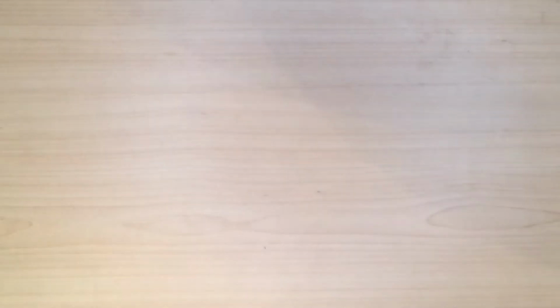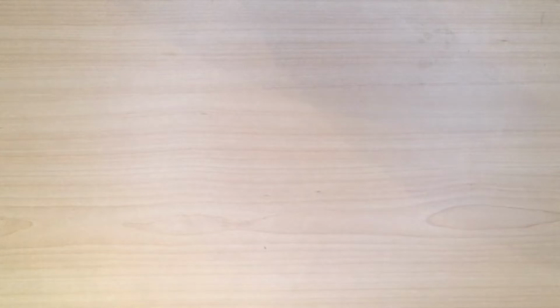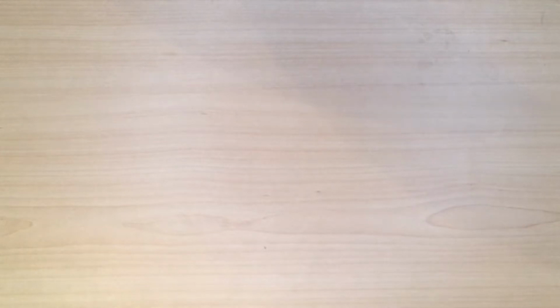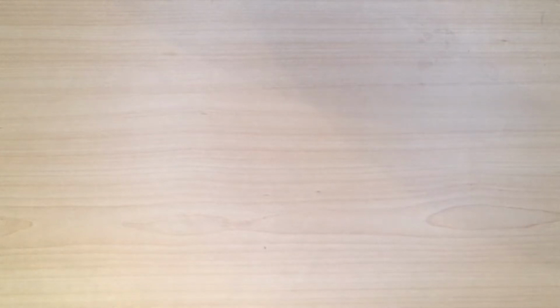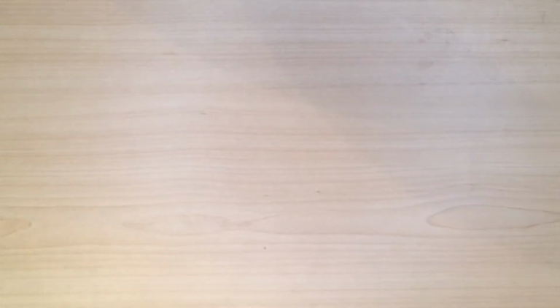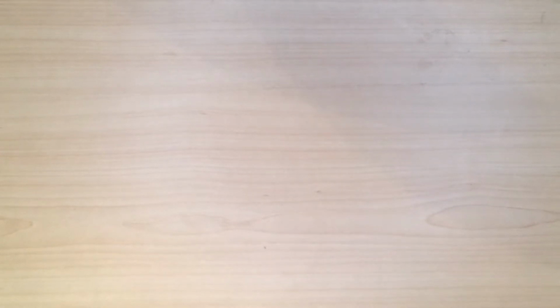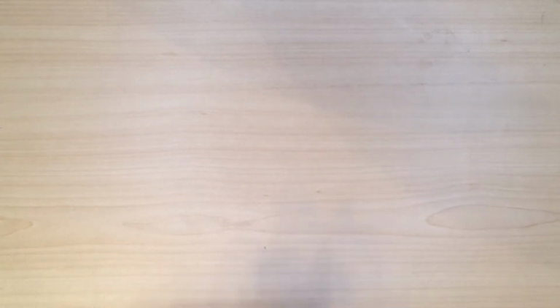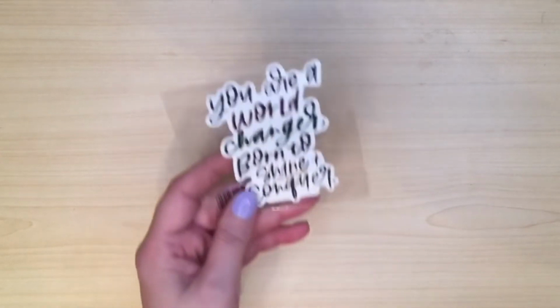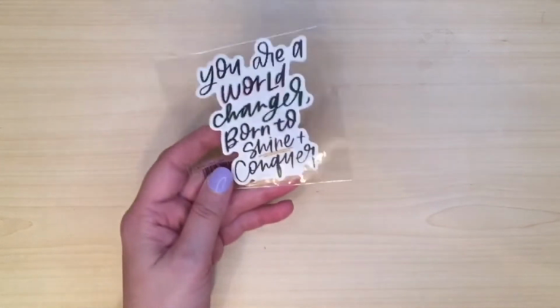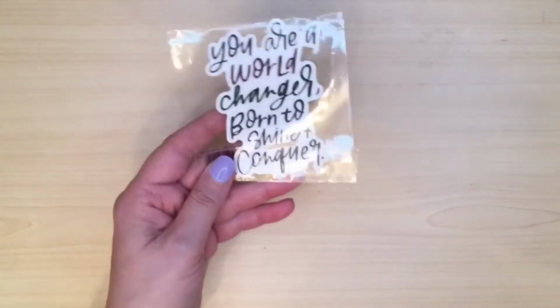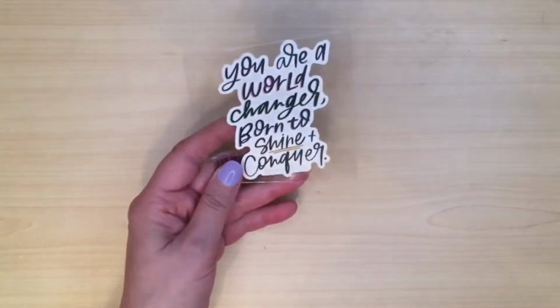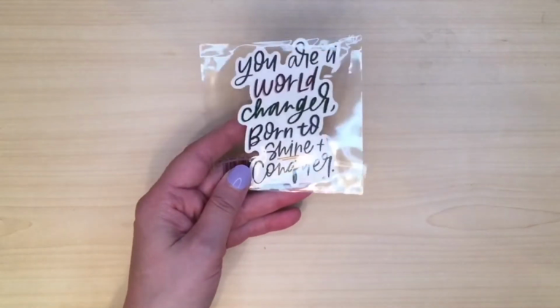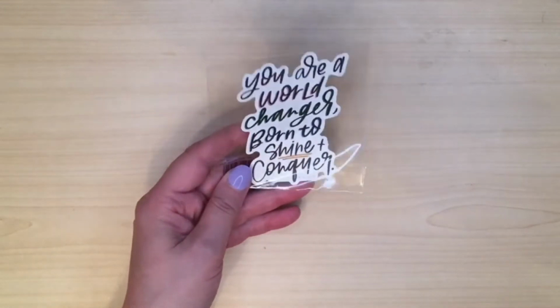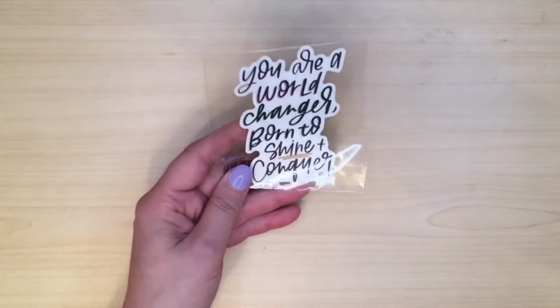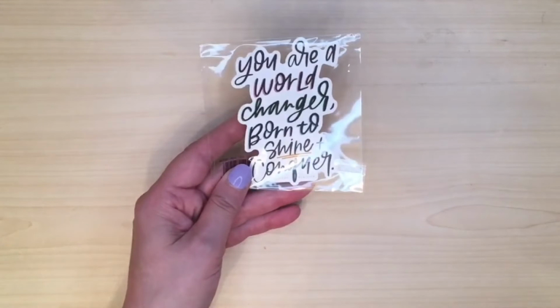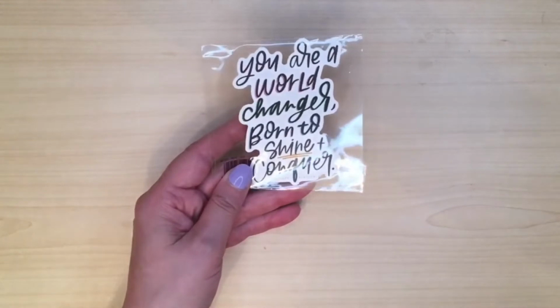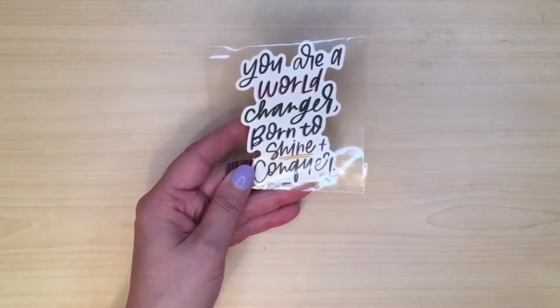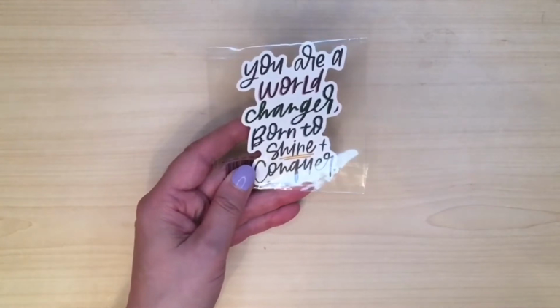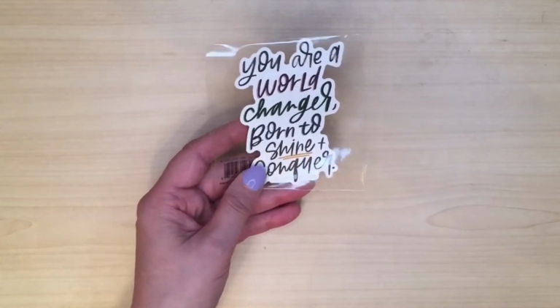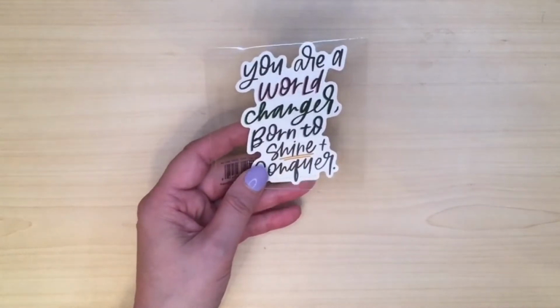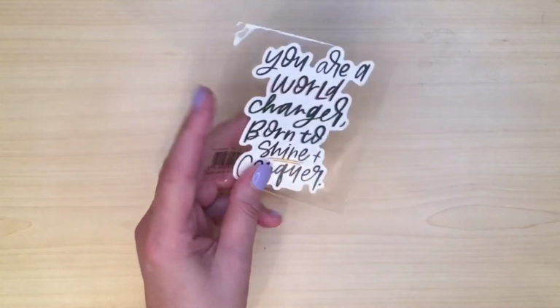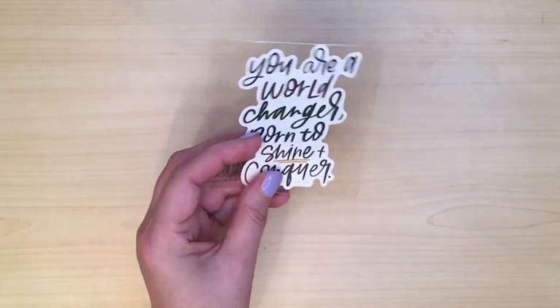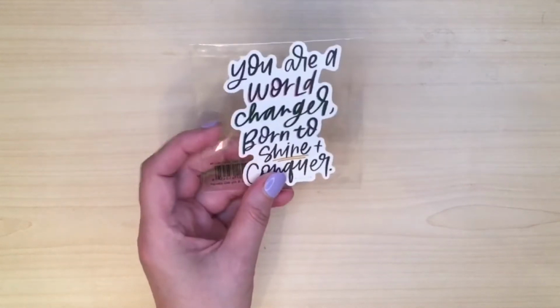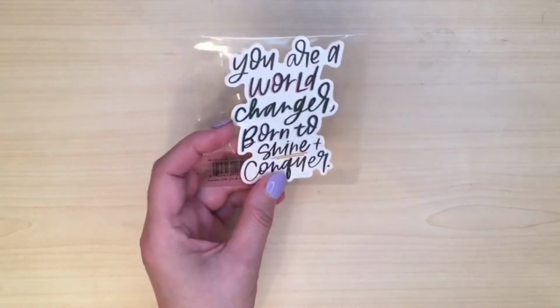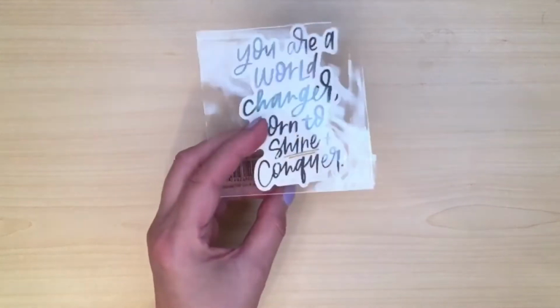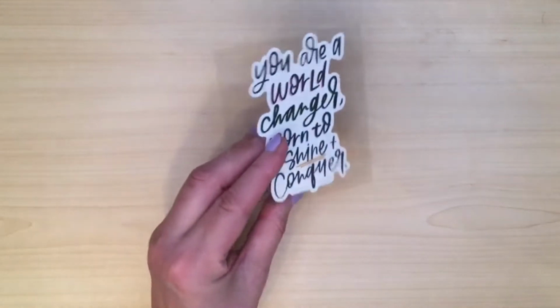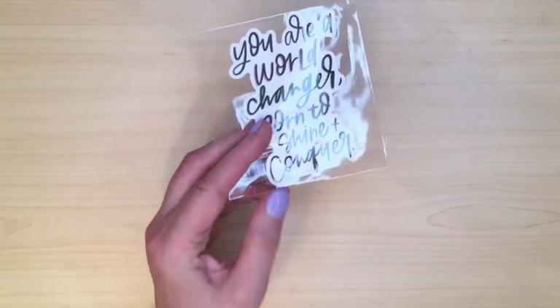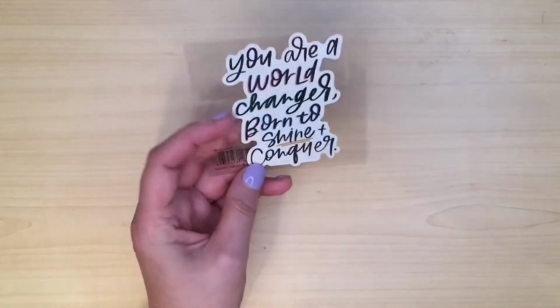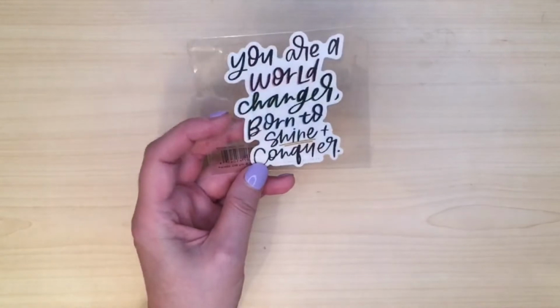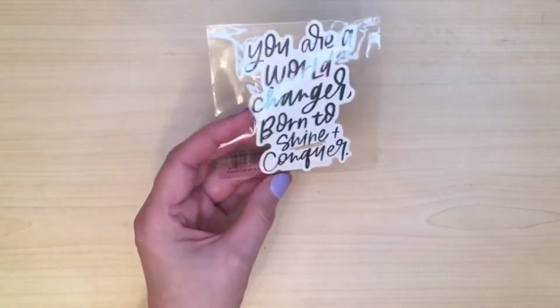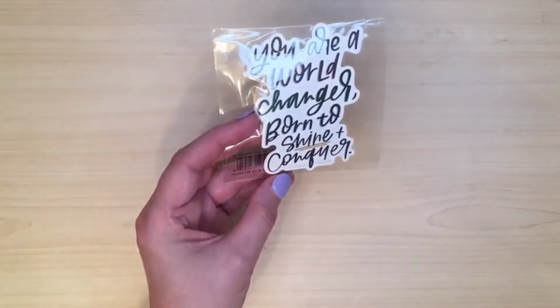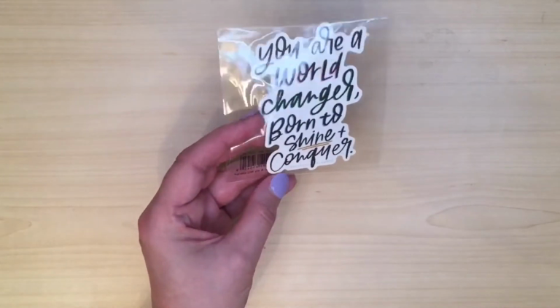Hope the others aren't like that. I got this little freebie — it says 'you are a world changer, born to shine and conquer.' I haven't used the last one, which was really cute — it was one of the animals from Jungle Vibes.